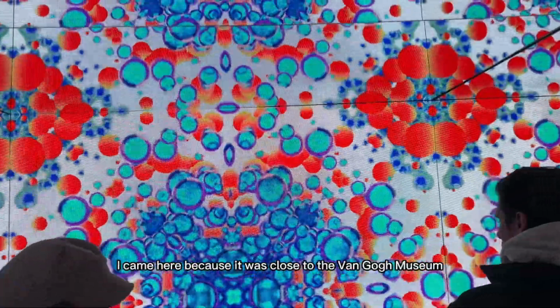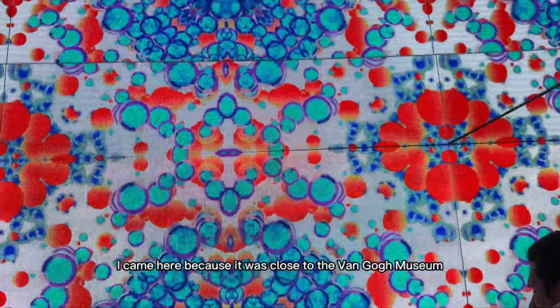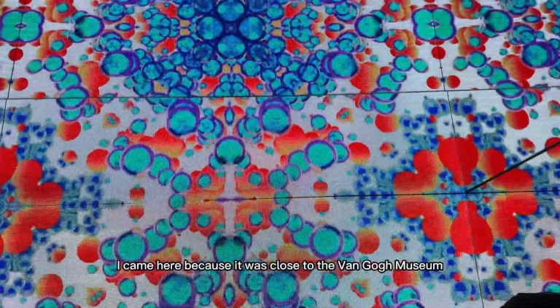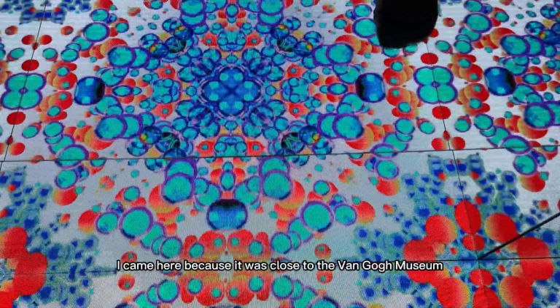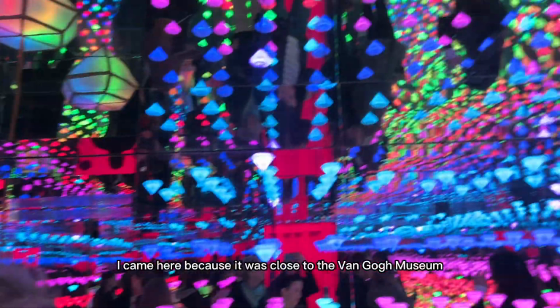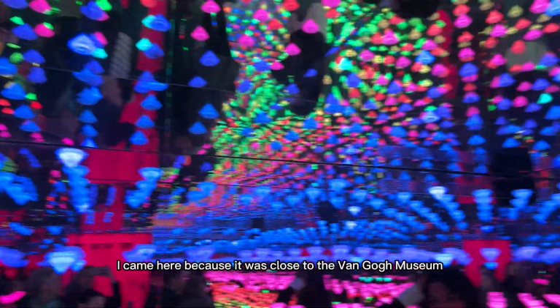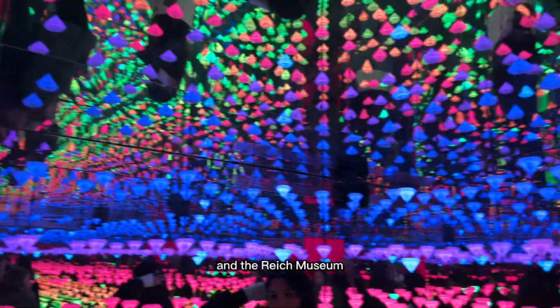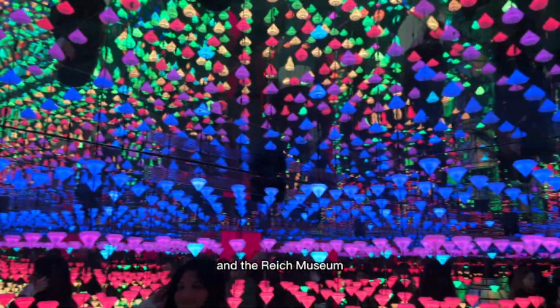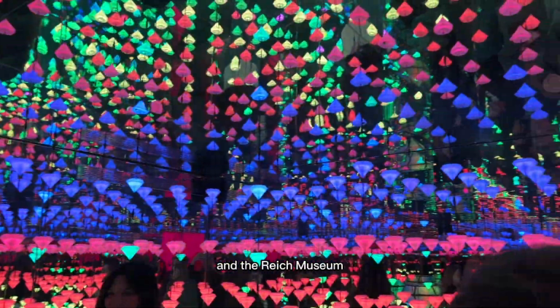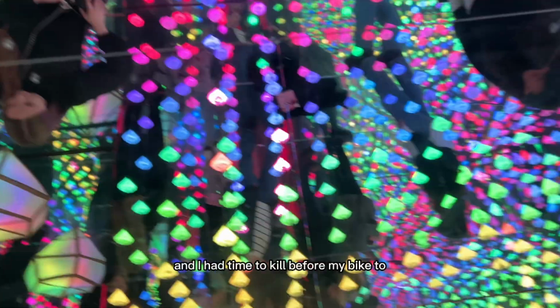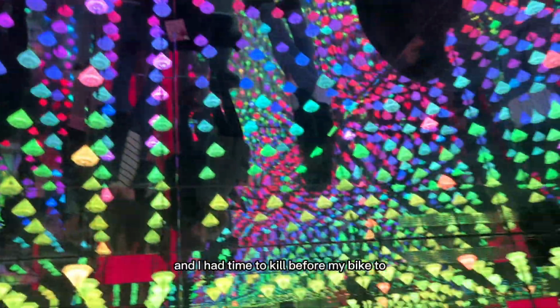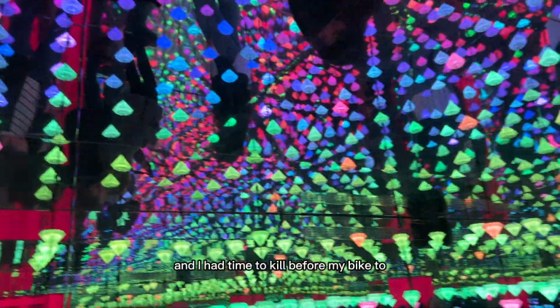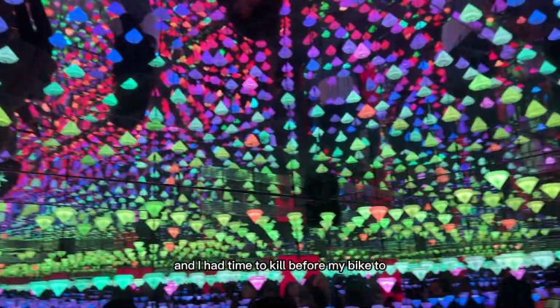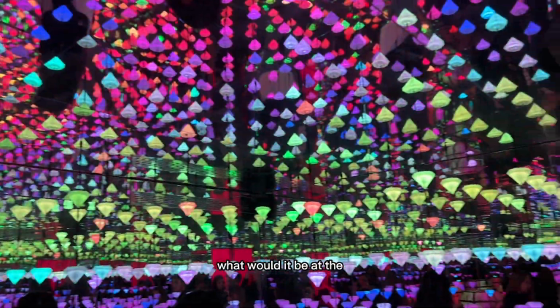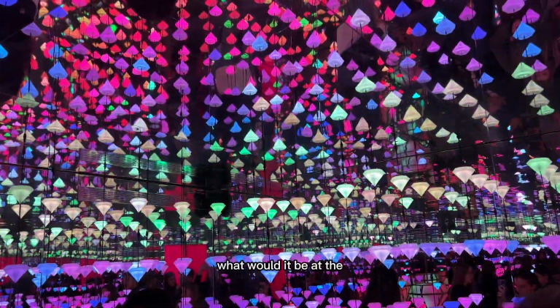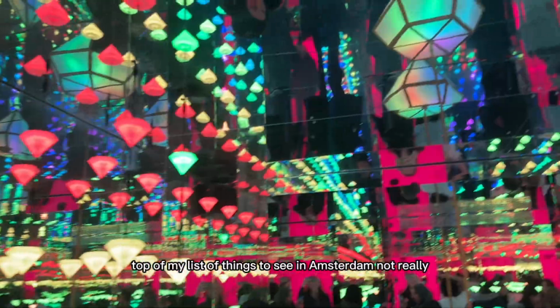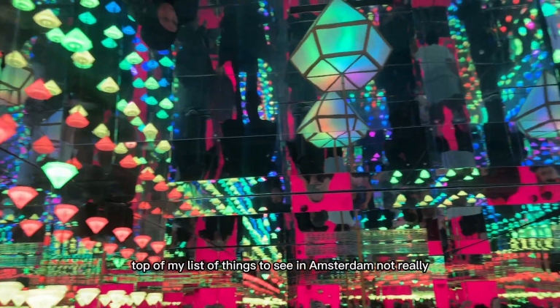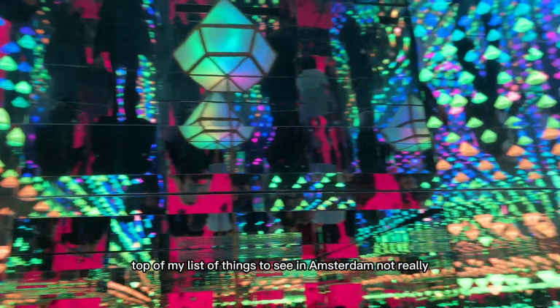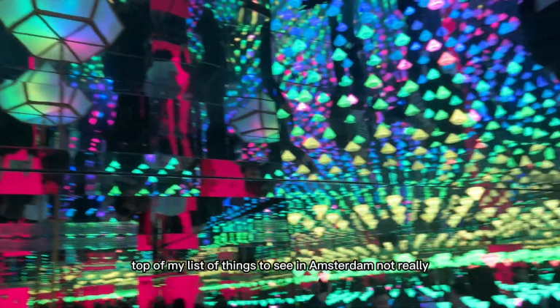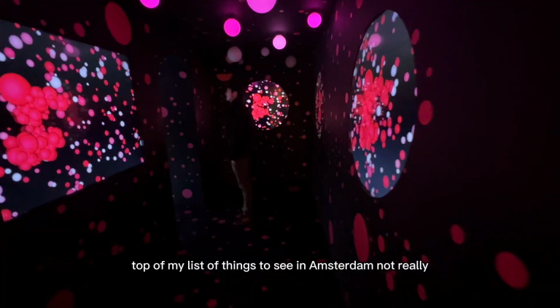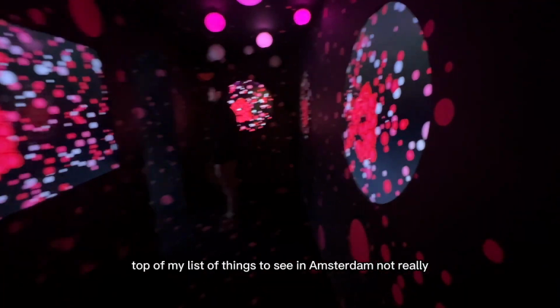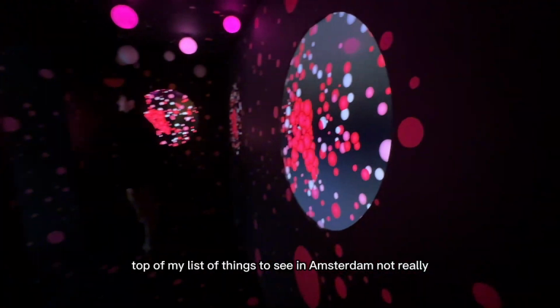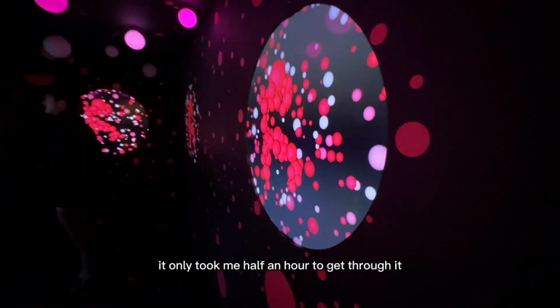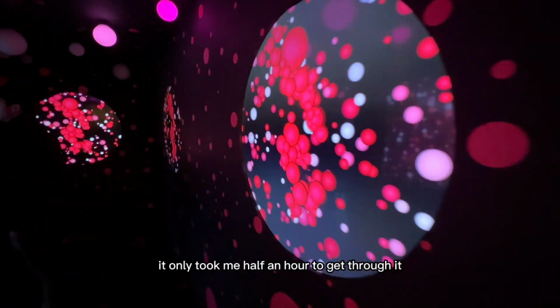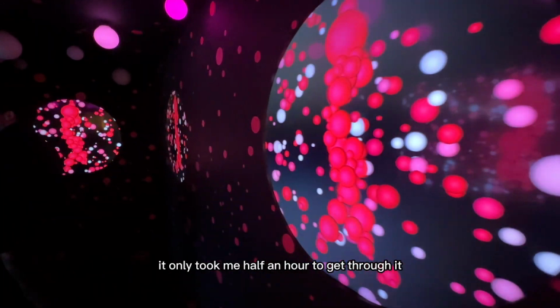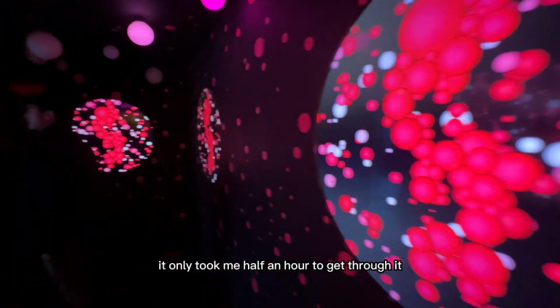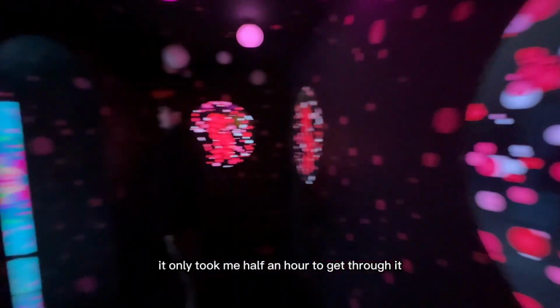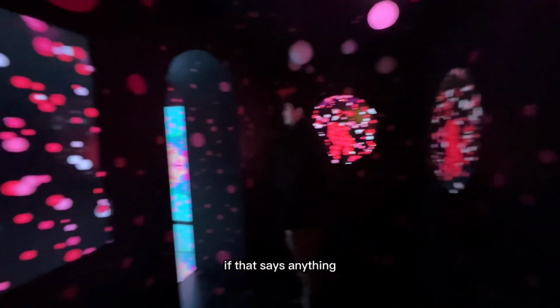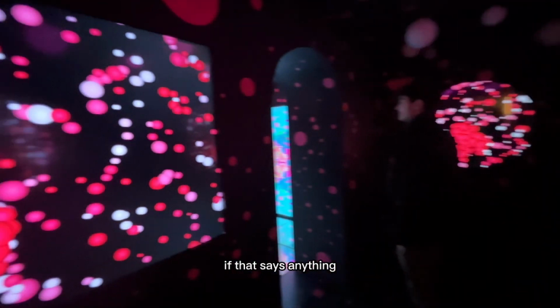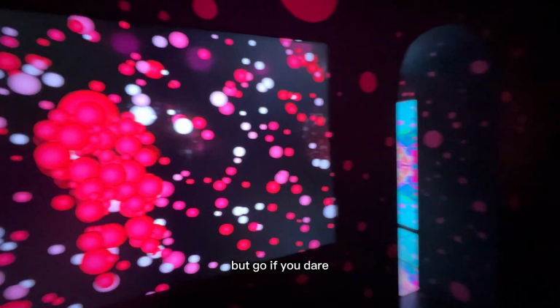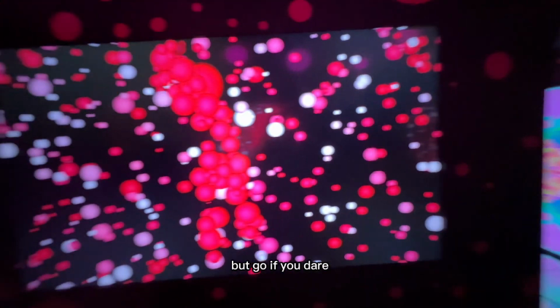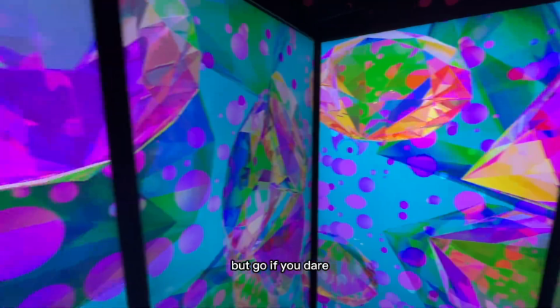I came here because it was close to the Van Gogh Museum and the Rijks Museum, and I had time to kill before my bike tour. But would it be at the top of my list of things to see in Amsterdam? Not really. It only took me half an hour to get through it, if that says anything. But go if you dare.